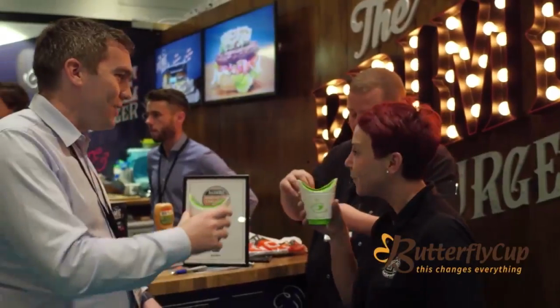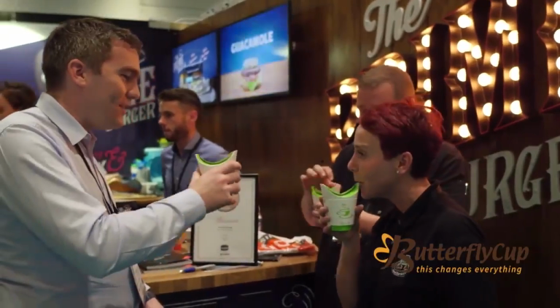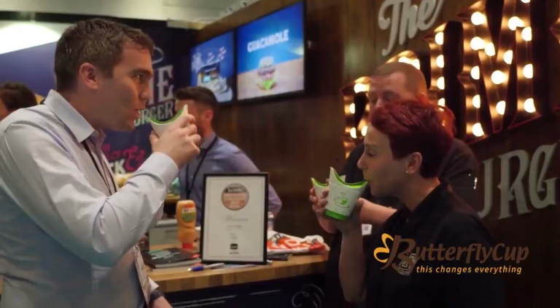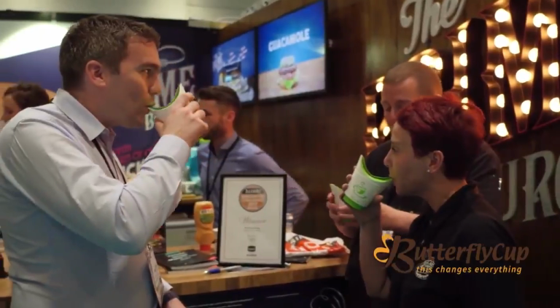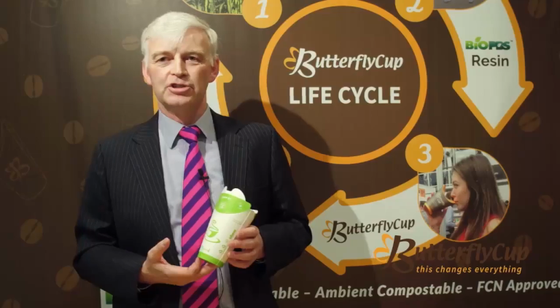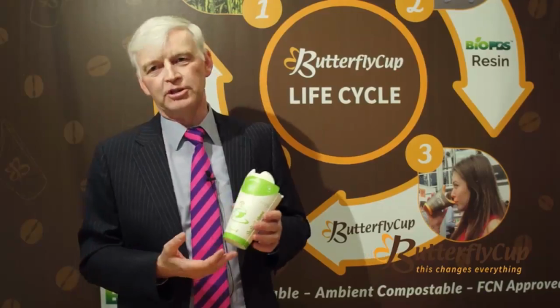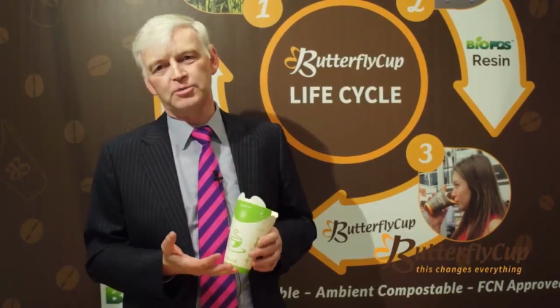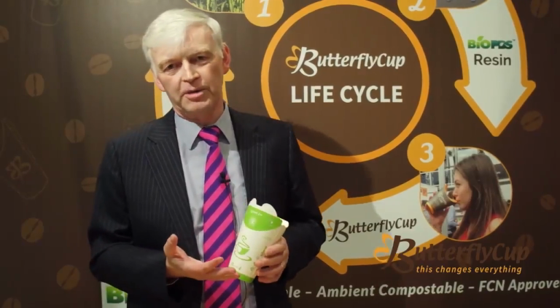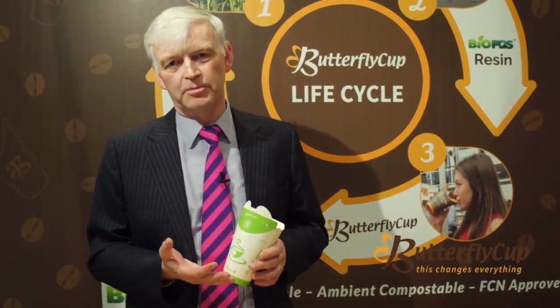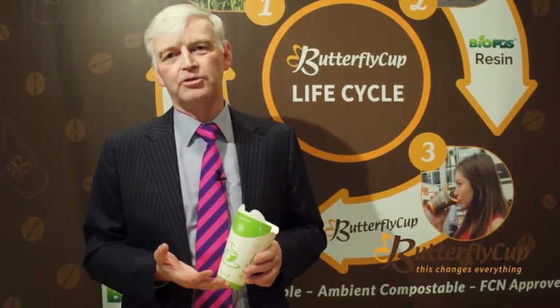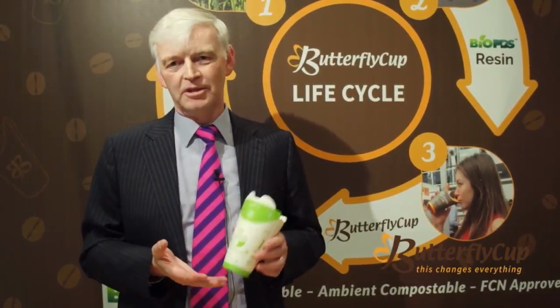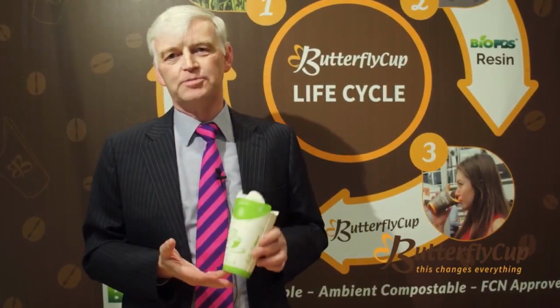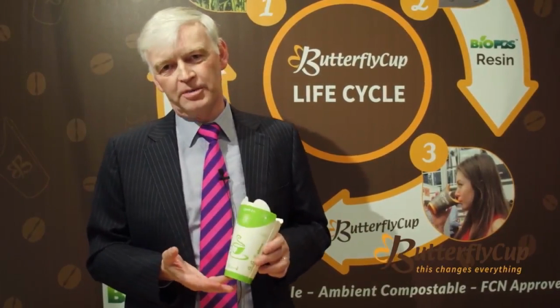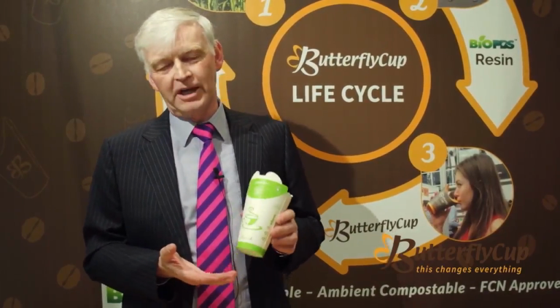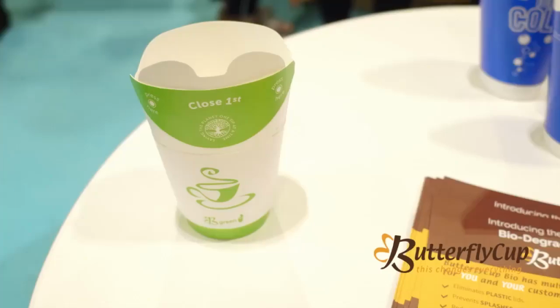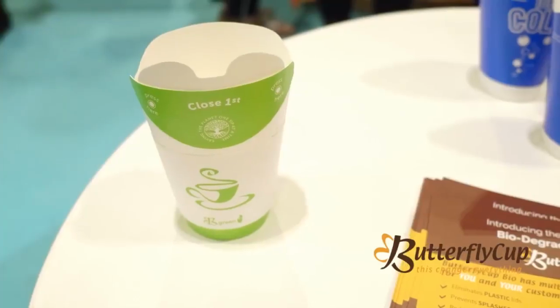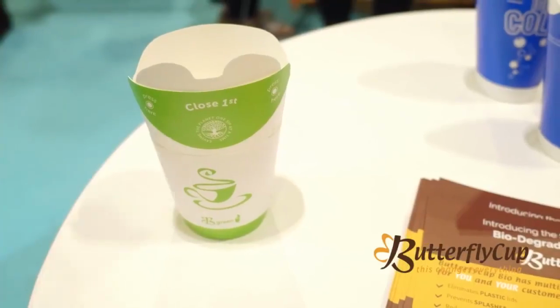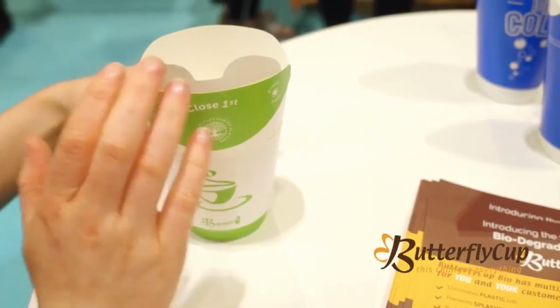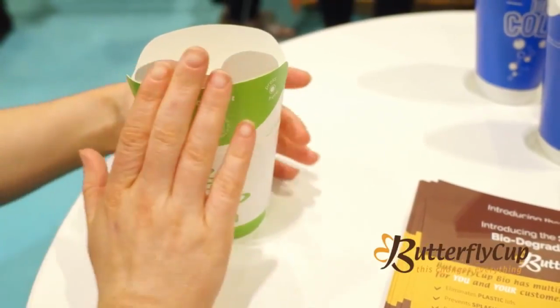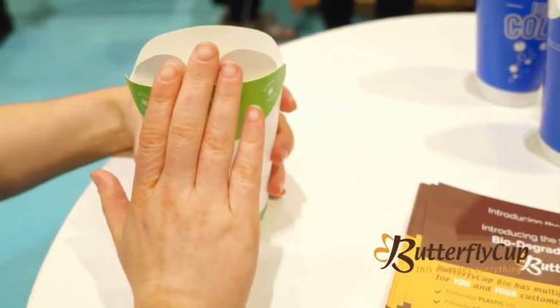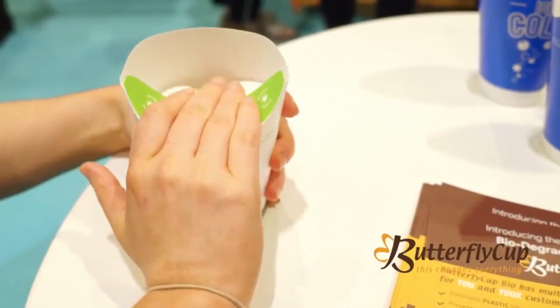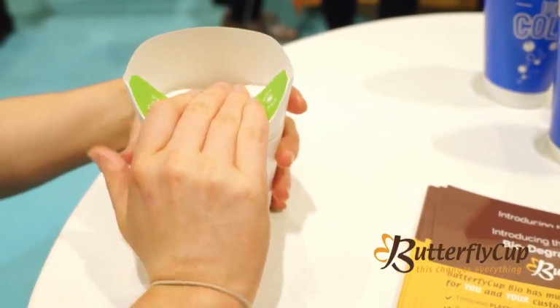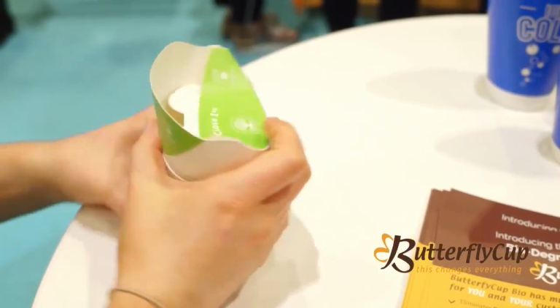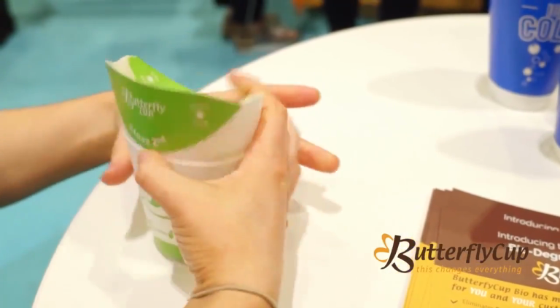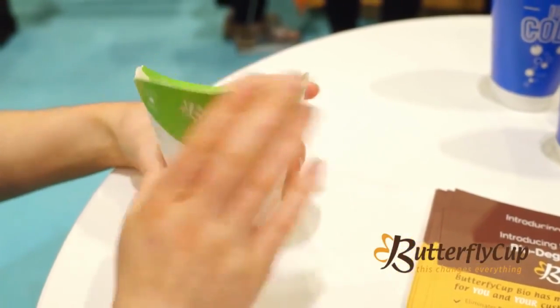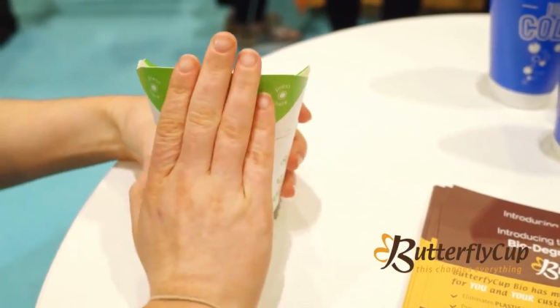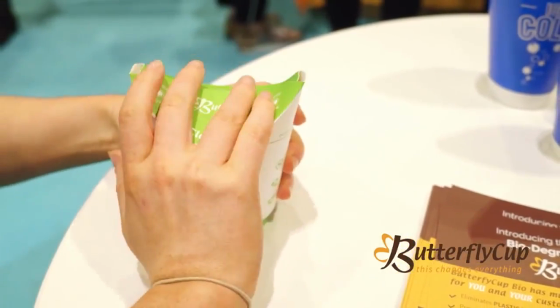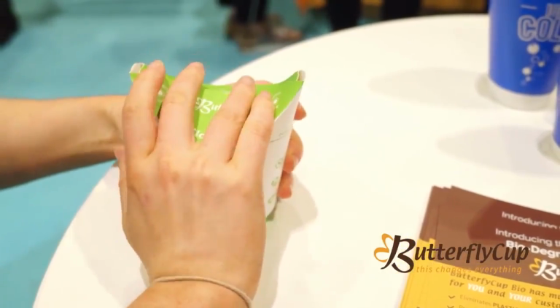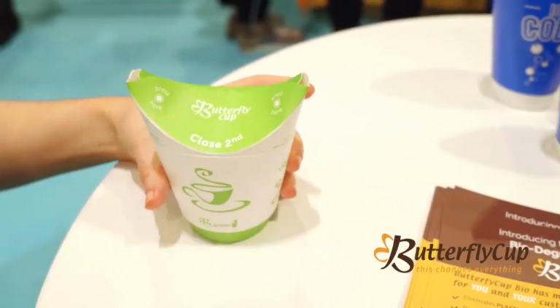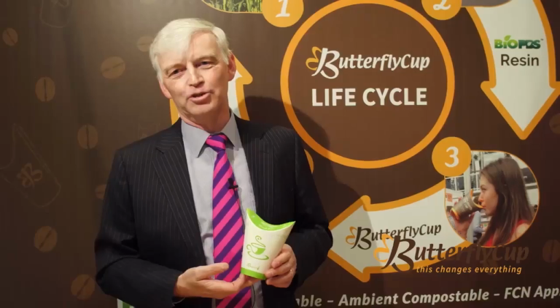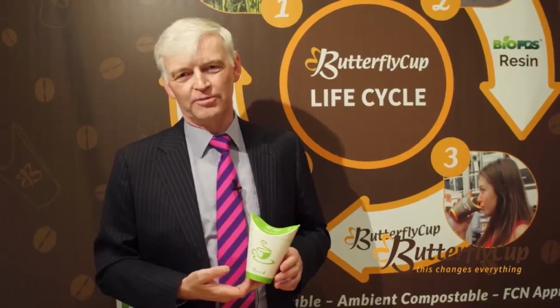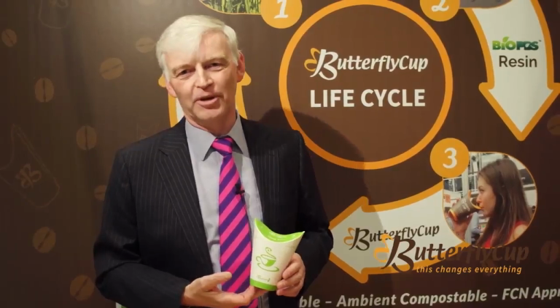BioPBS has multiple certifications including it's 100% compostable and biodegradable, it's bio-based, and it's food-grade approved by both the USDA and EU FDA. So join the revolution and use Butterfly Cup Bio.